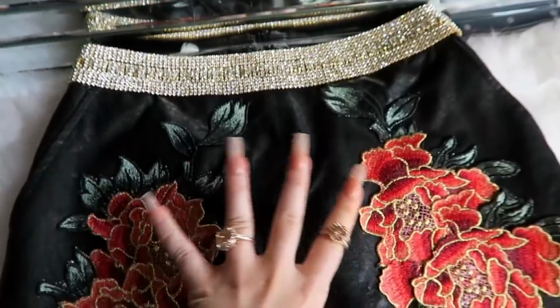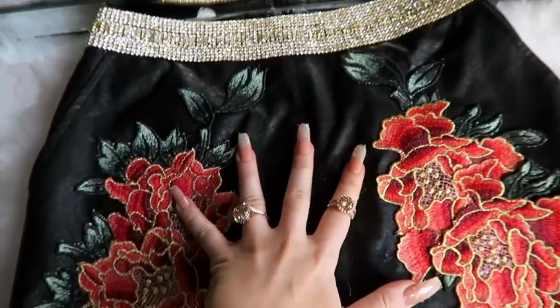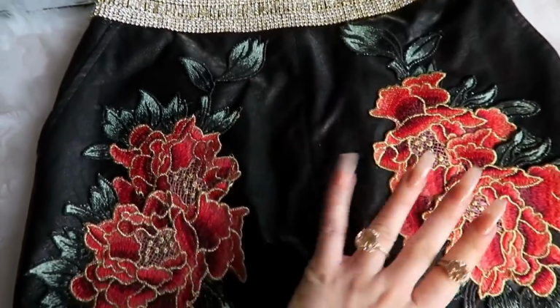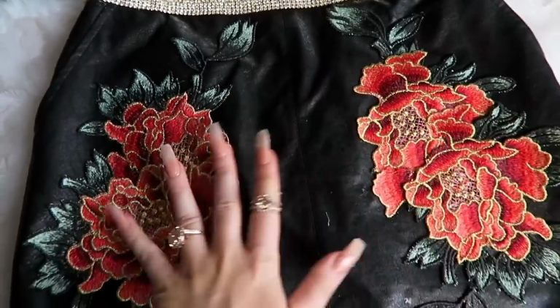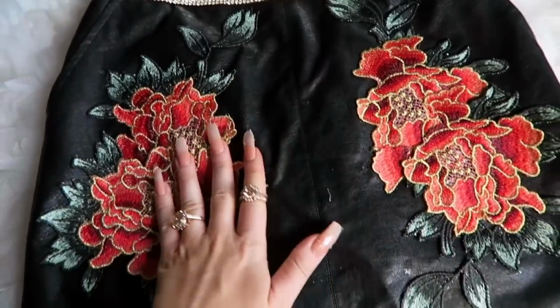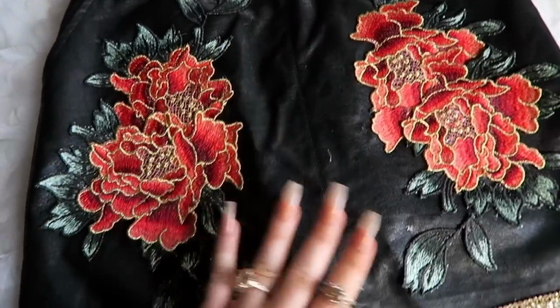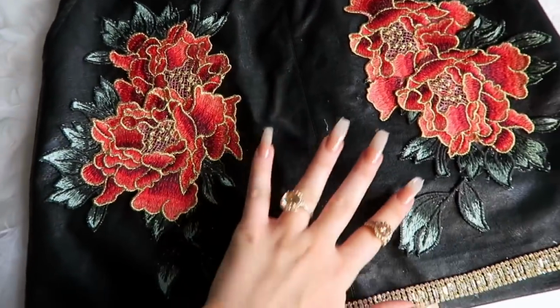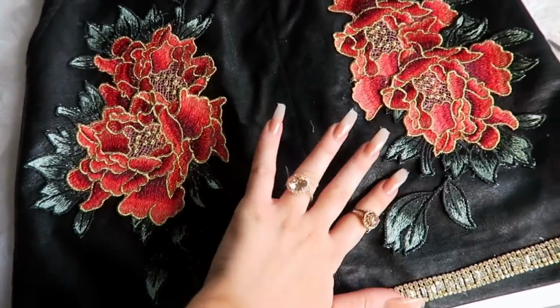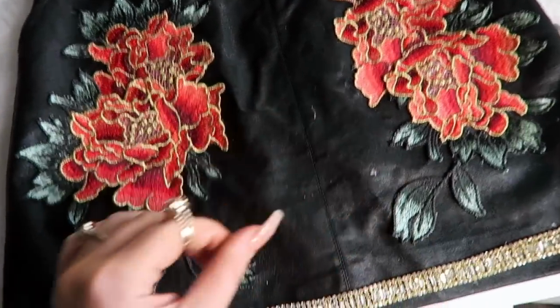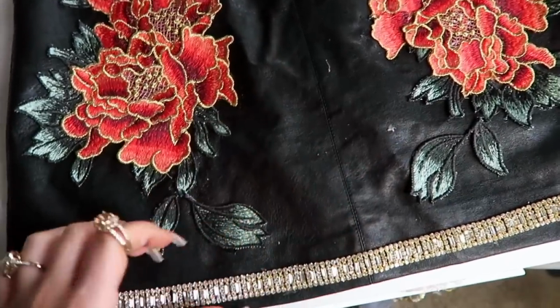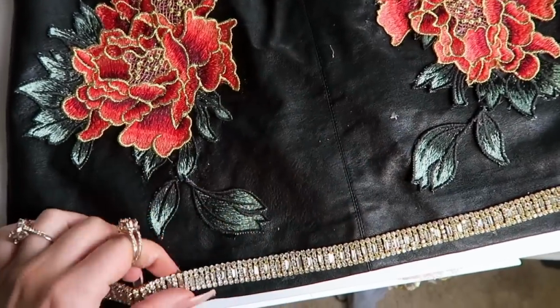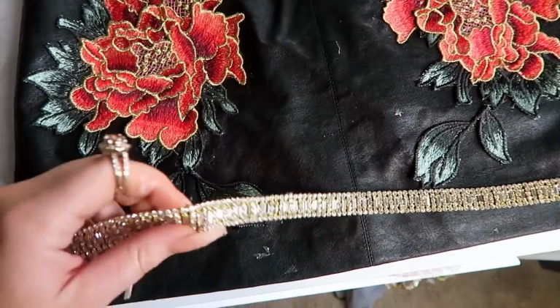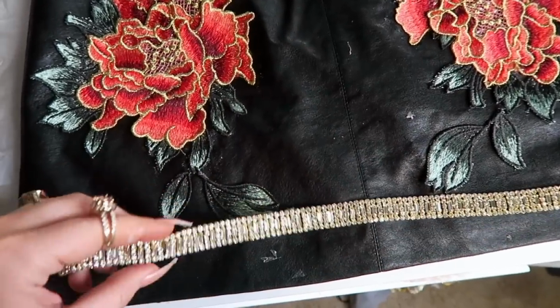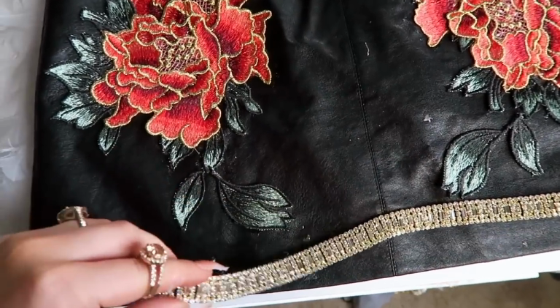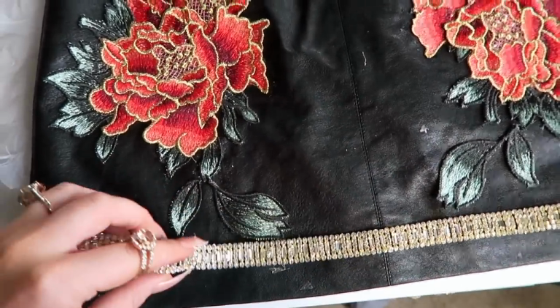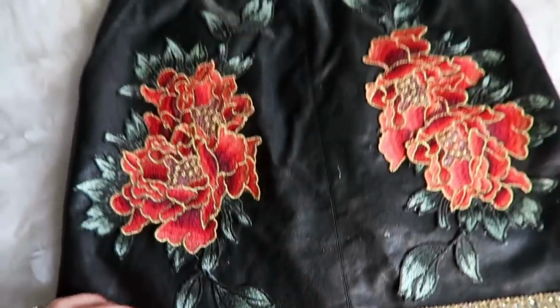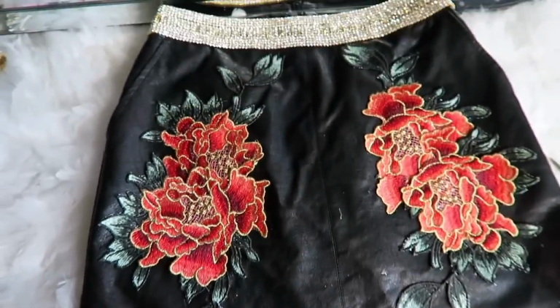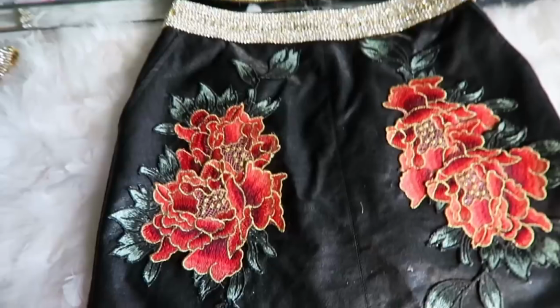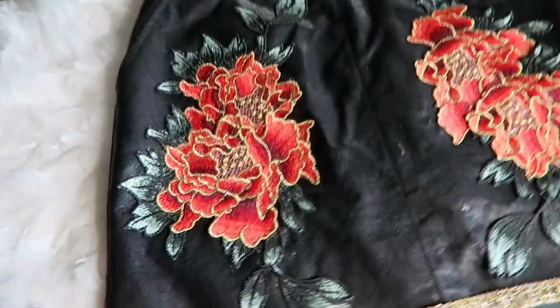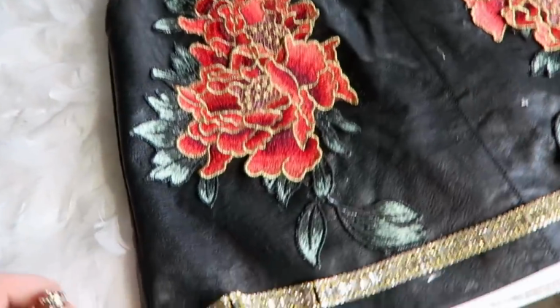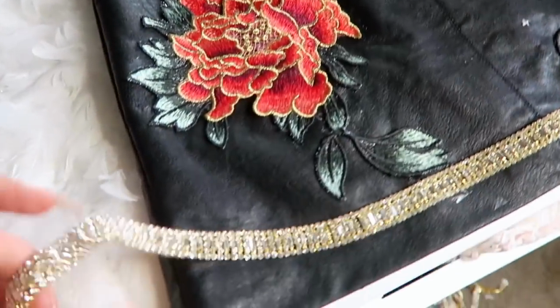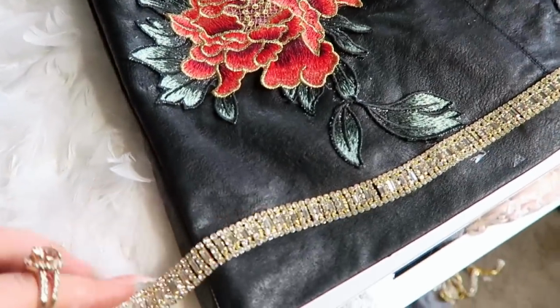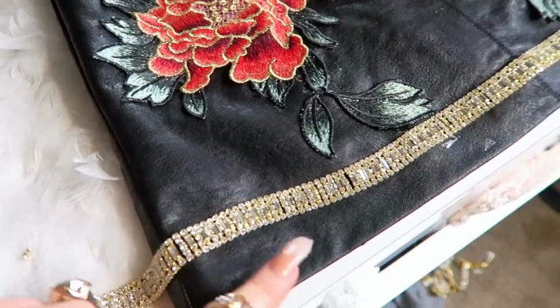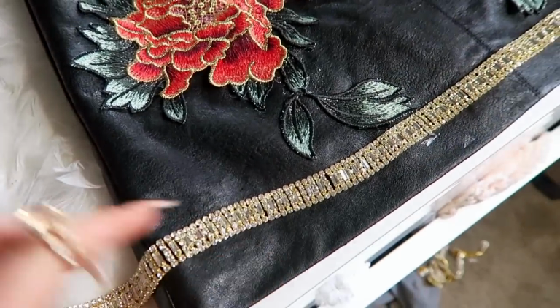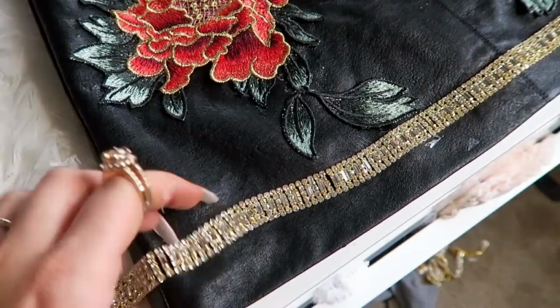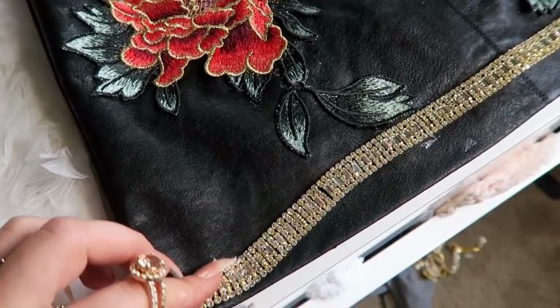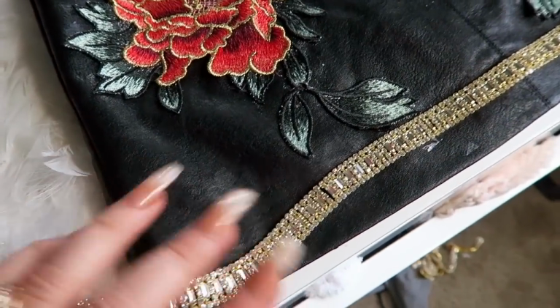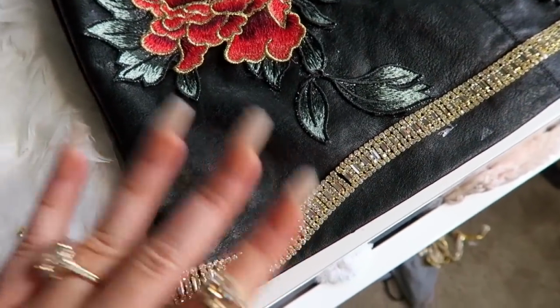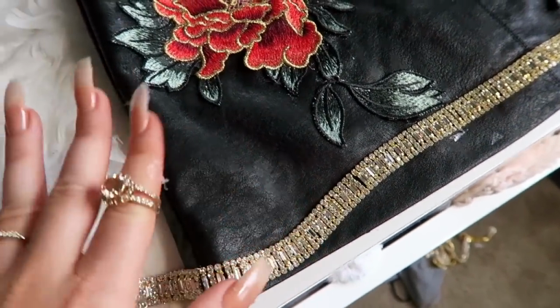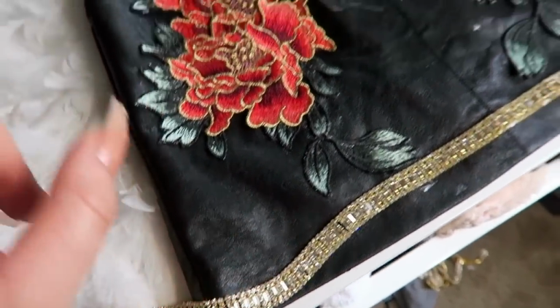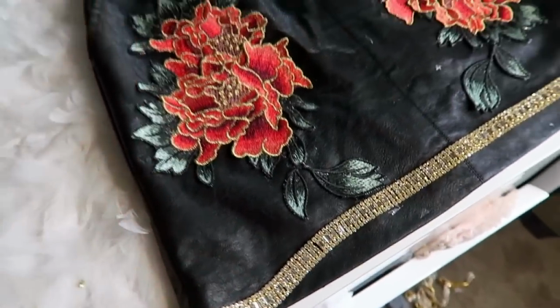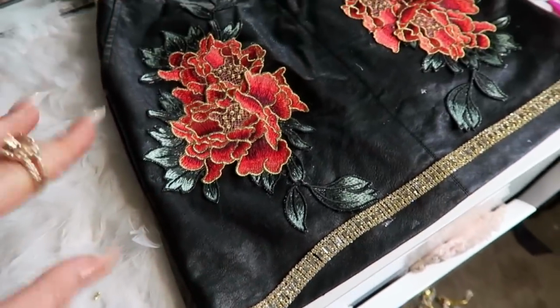Now that I have those all laid on there and drying, I'm gonna go ahead and put some crystals on the bottom too, just to kind of match the top. Same thing as before — glue it on, lay it on, bada bing bada boom, done.